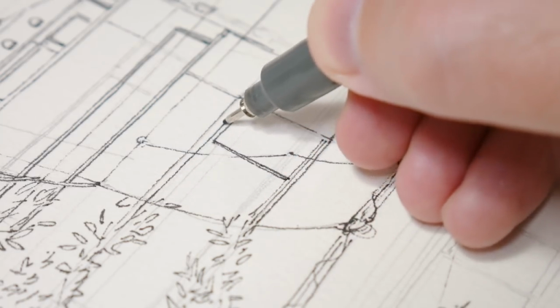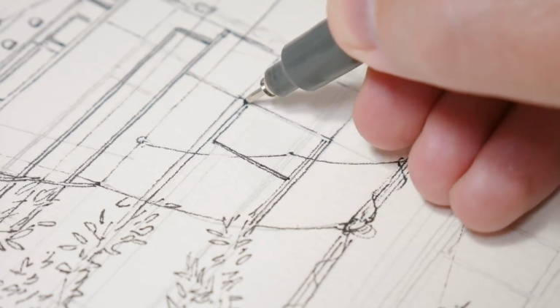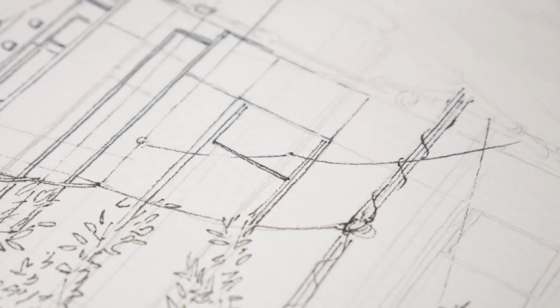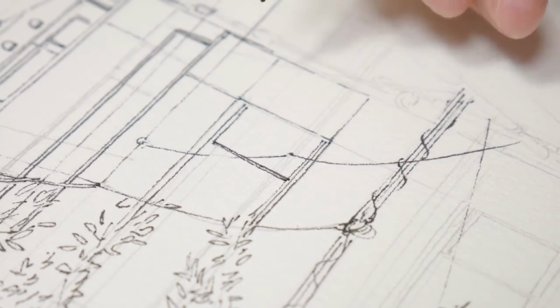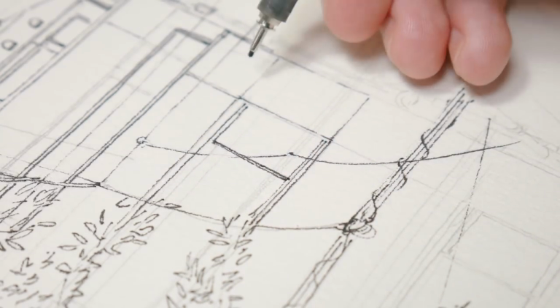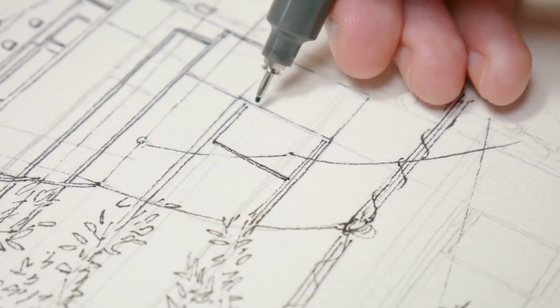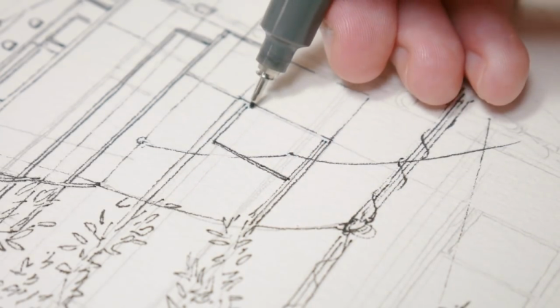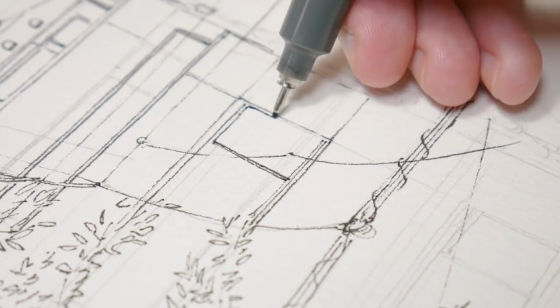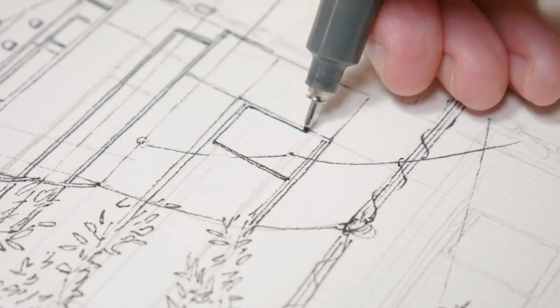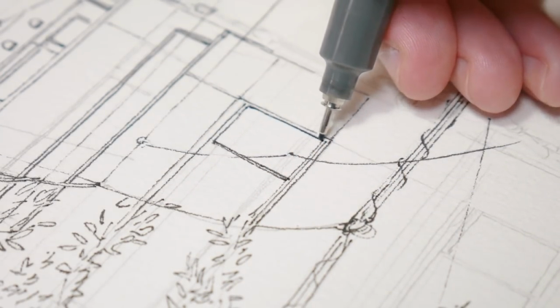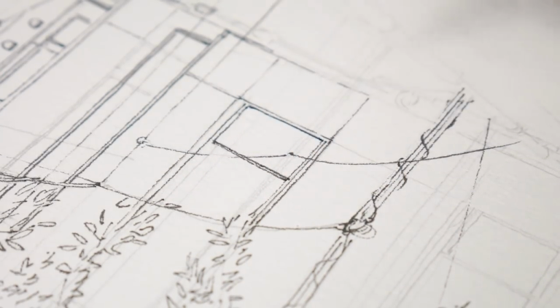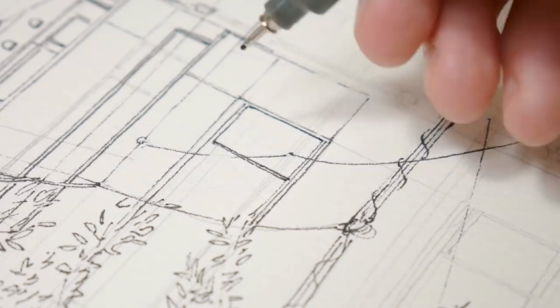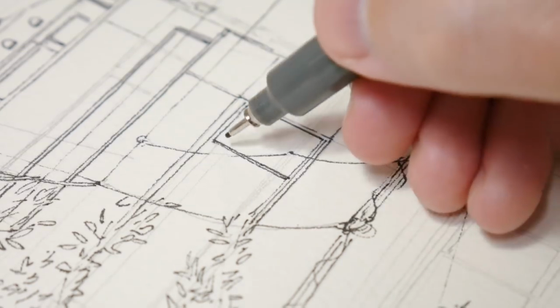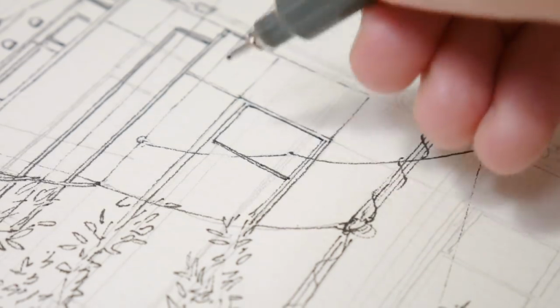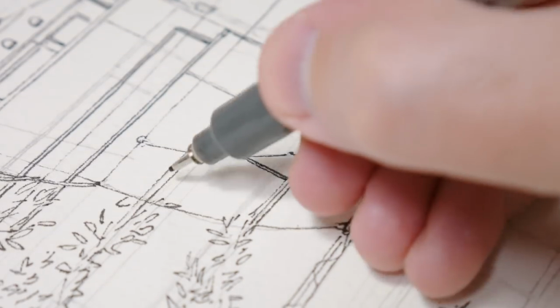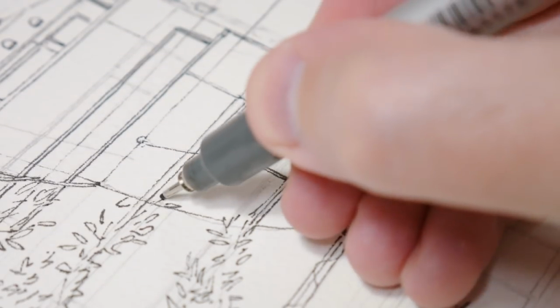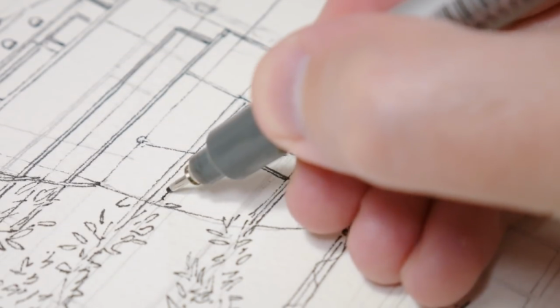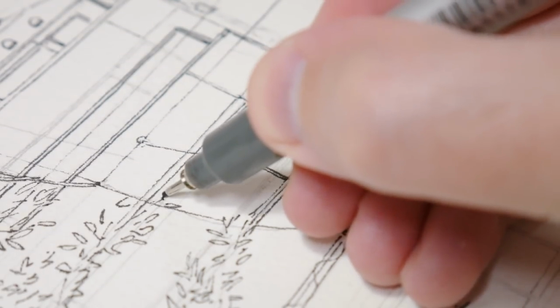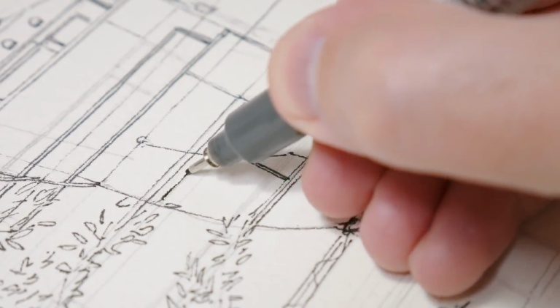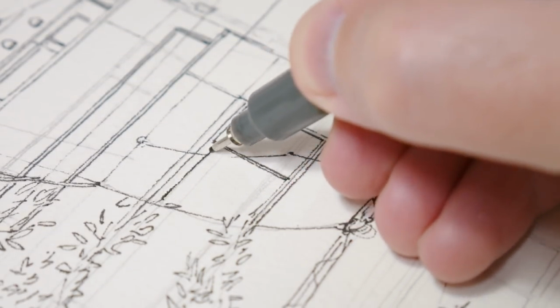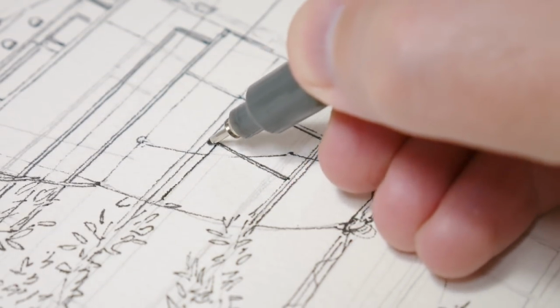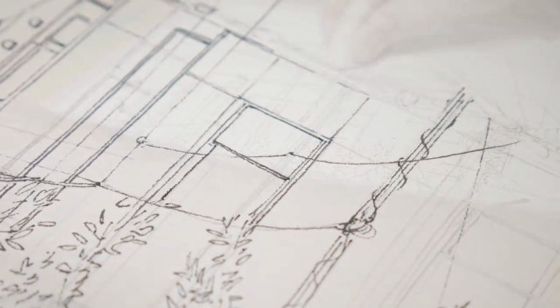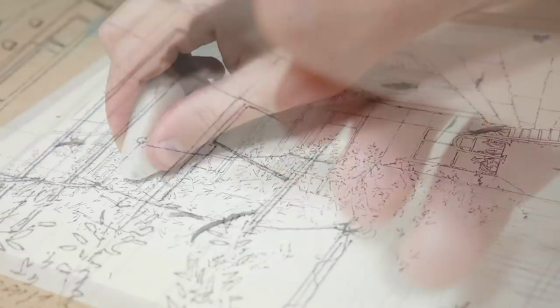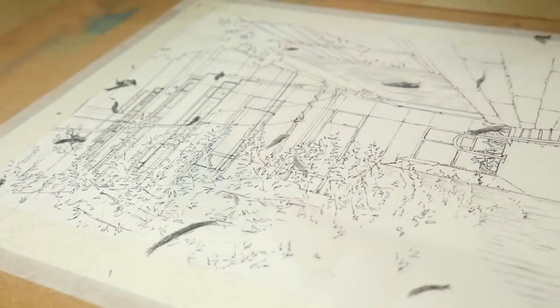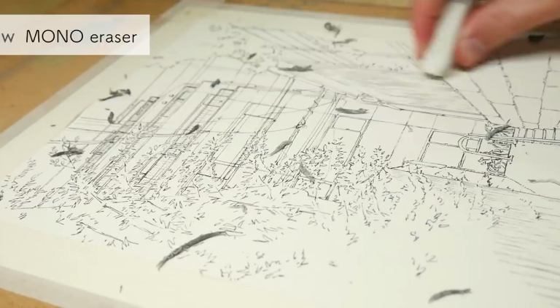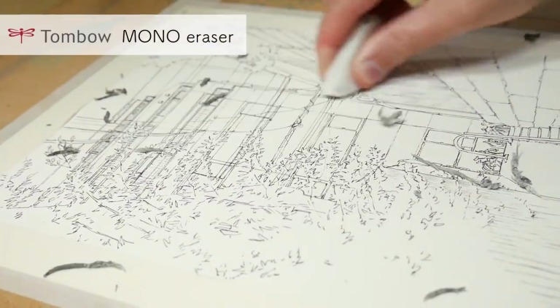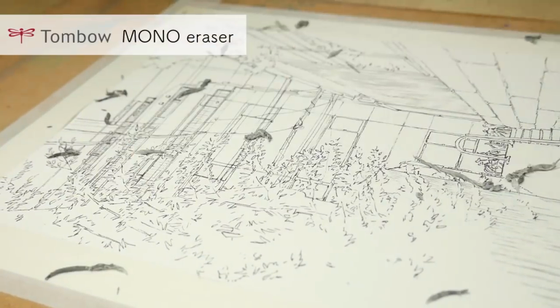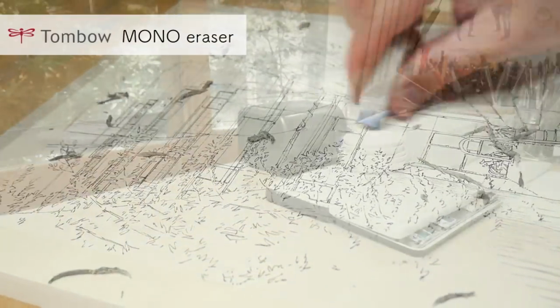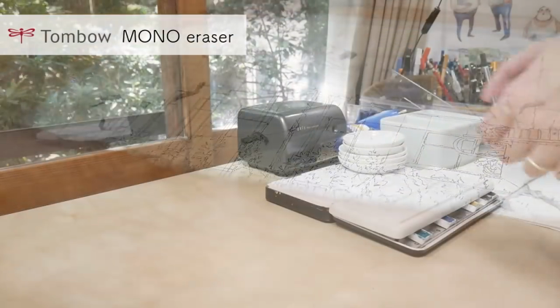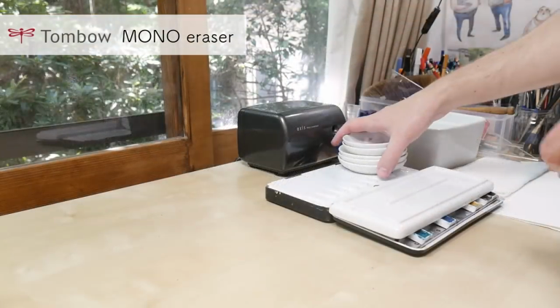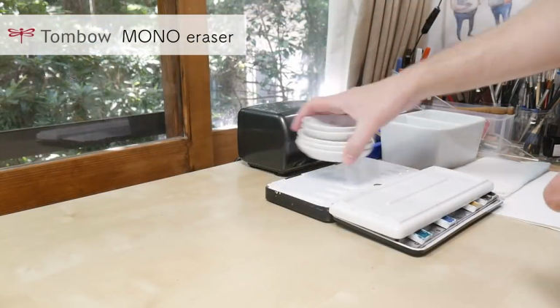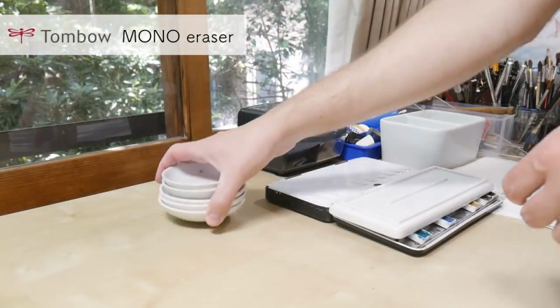Okay, so the line drawn with the Copic Multiliner is done. I like the look of it on the cold pressed paper, the roughness of it. The next step was erasing the sketch and getting ready for the watercolor painting.